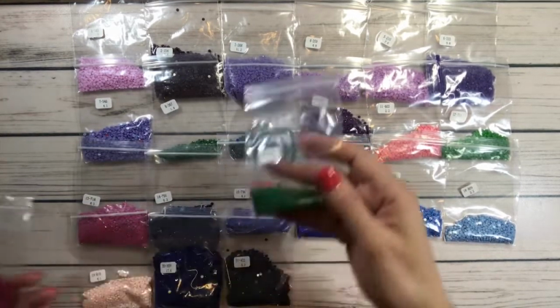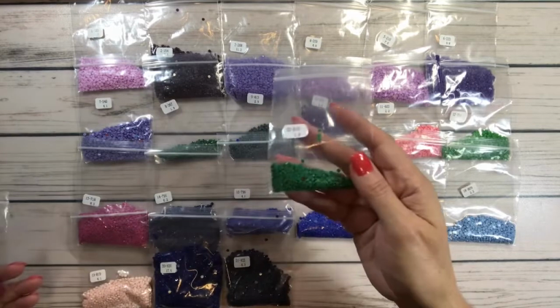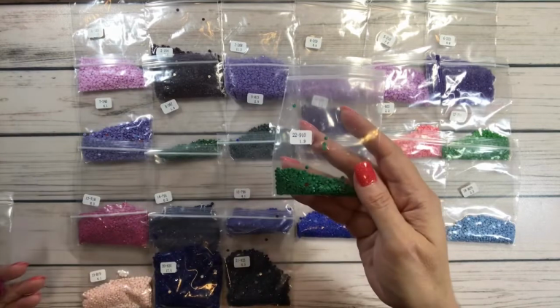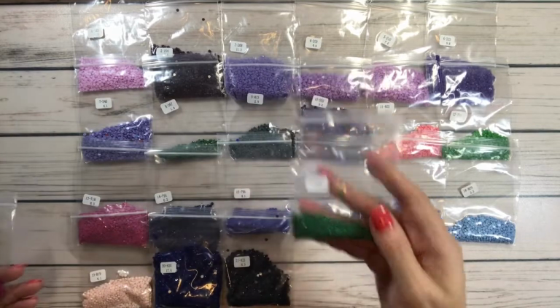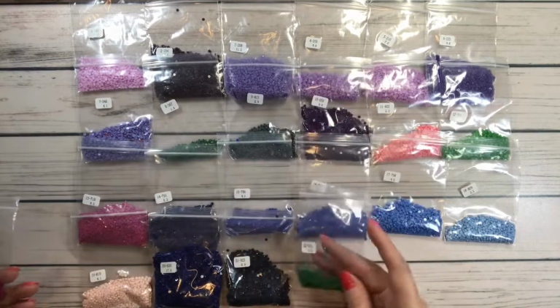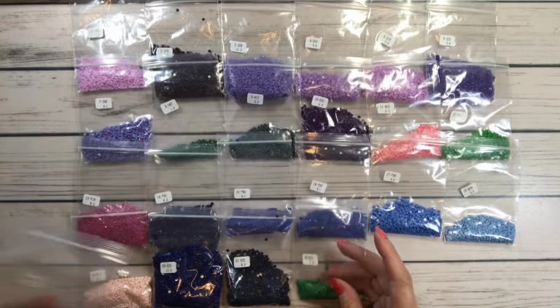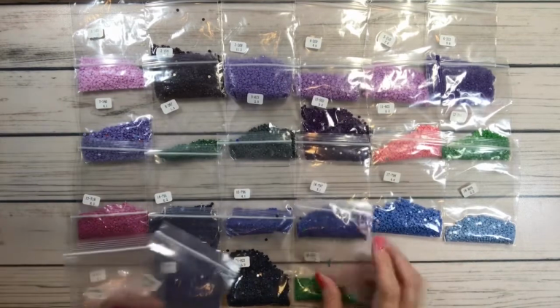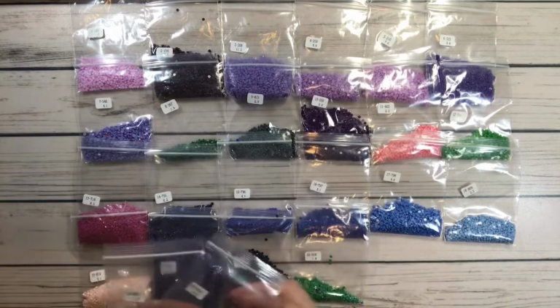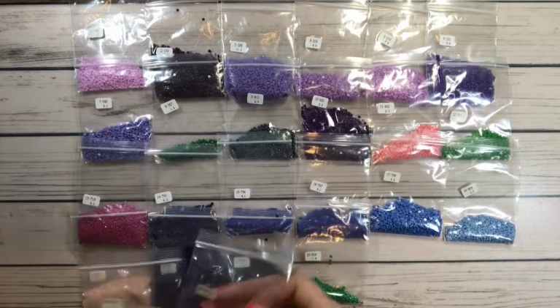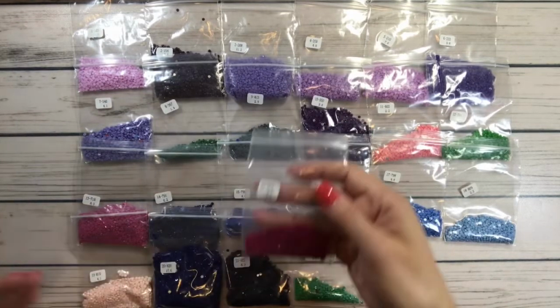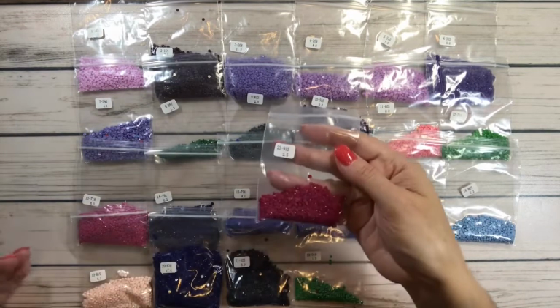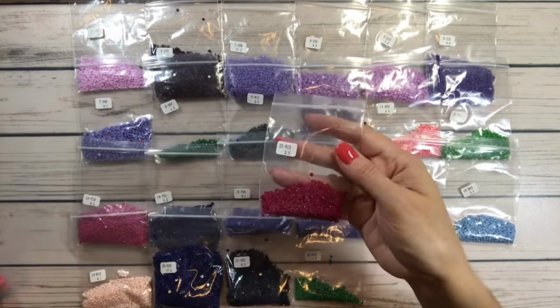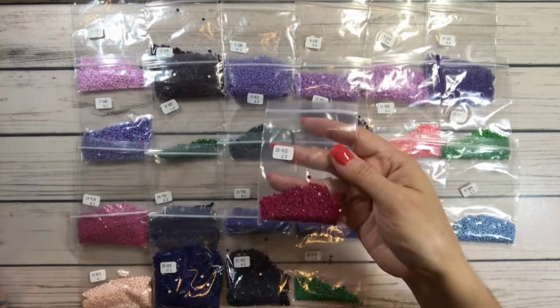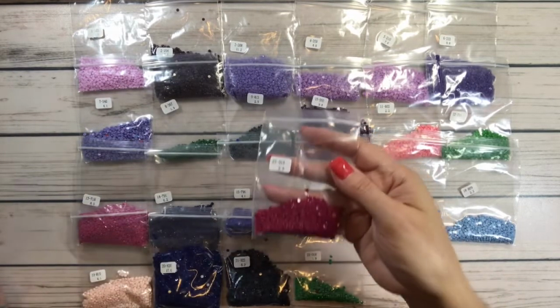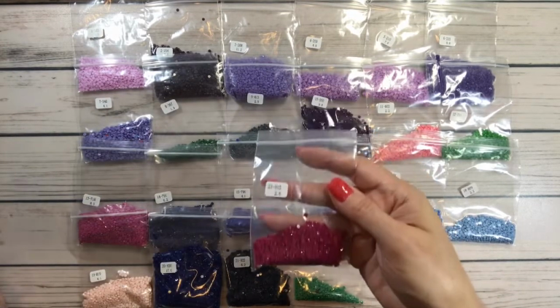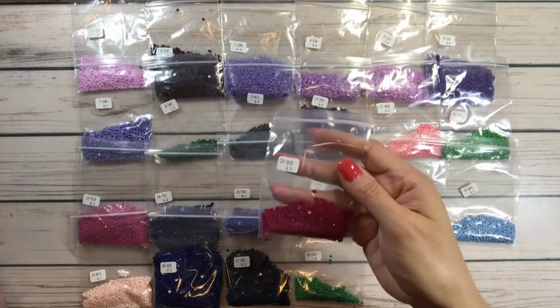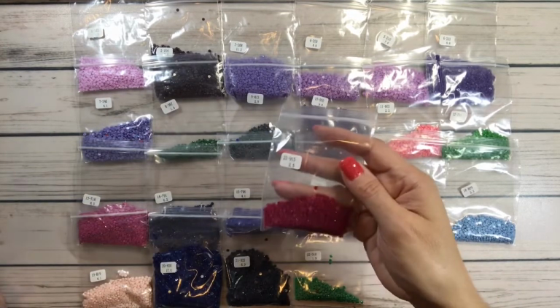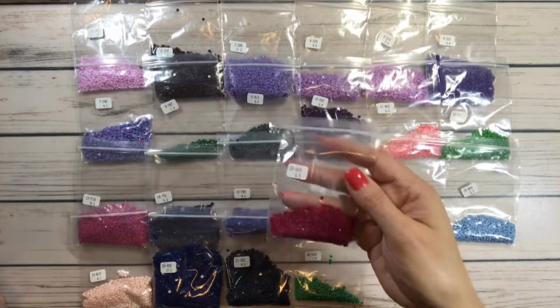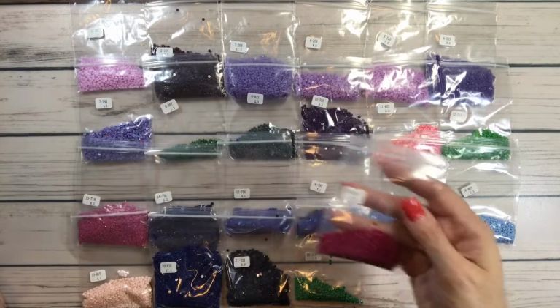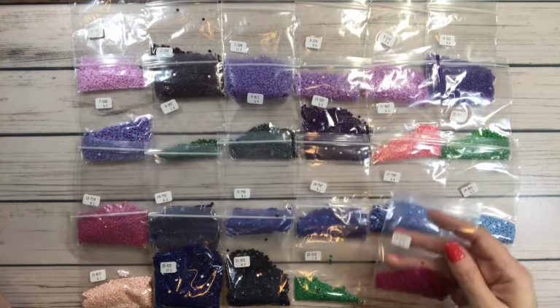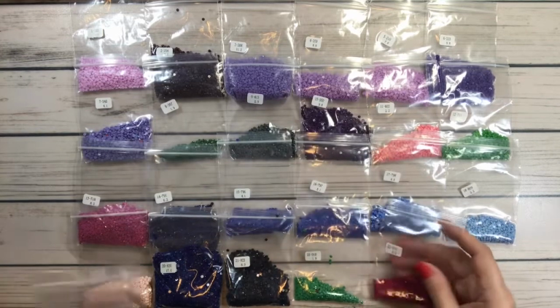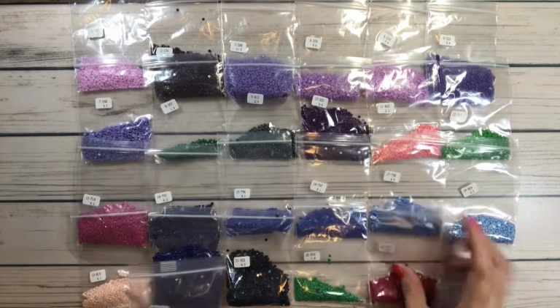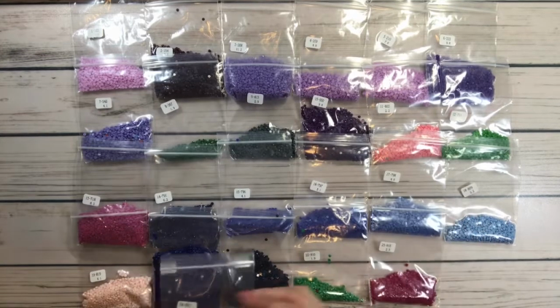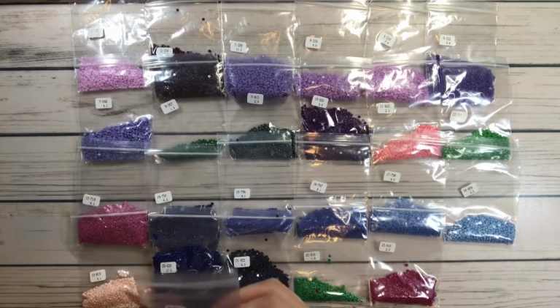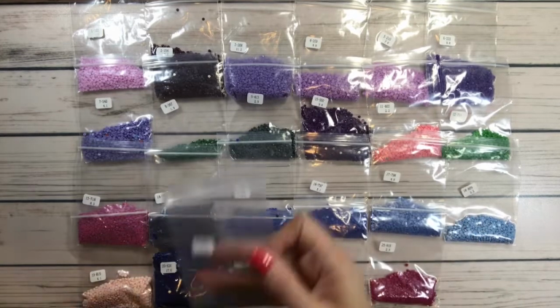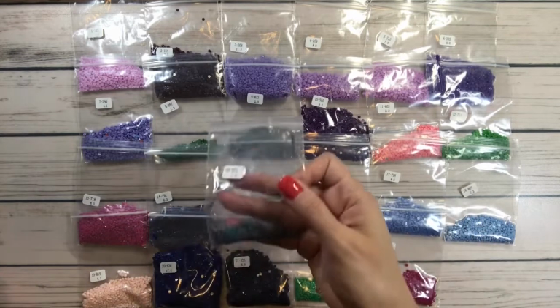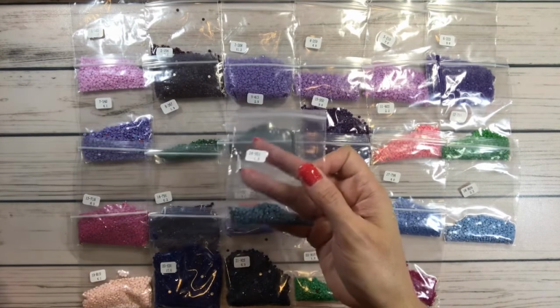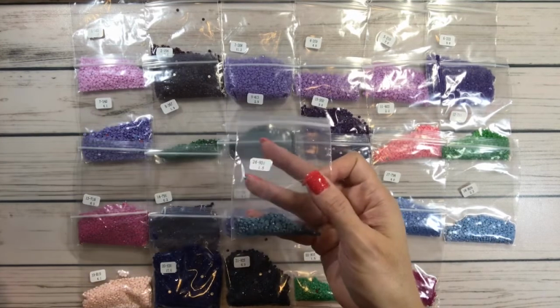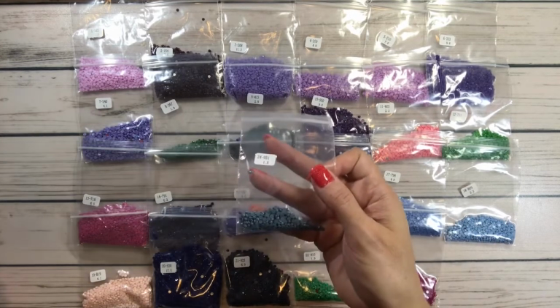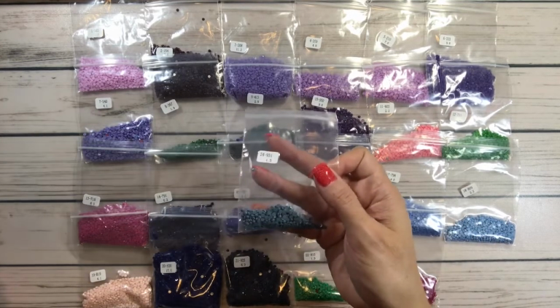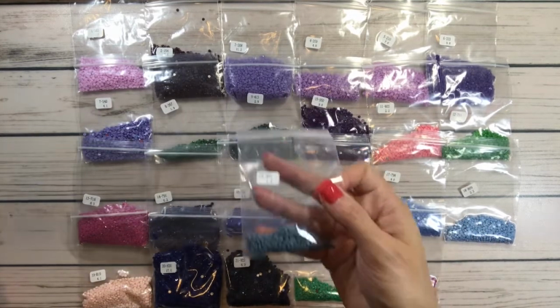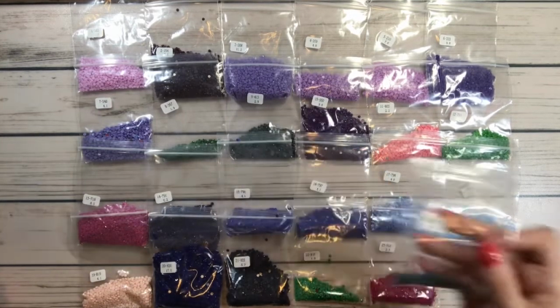819 is a very very light pink. 820 is another blue. 823, then 910 is a green, 915 is a pretty pink, and 931 is a very pretty blue-gray.